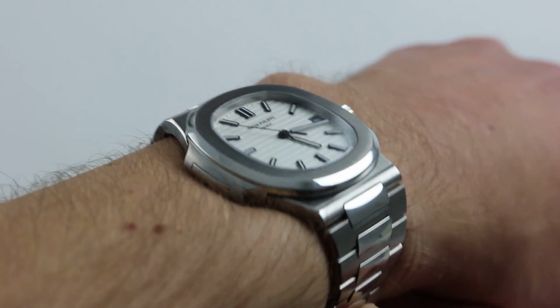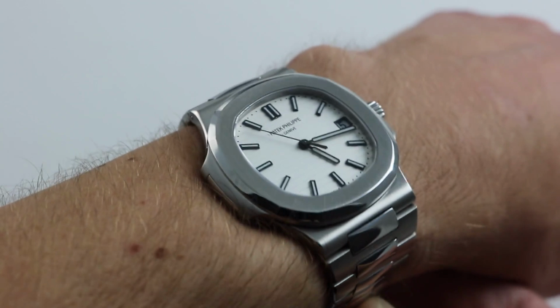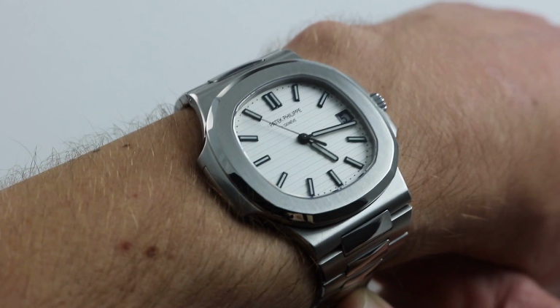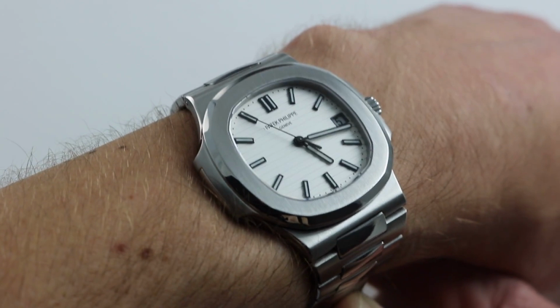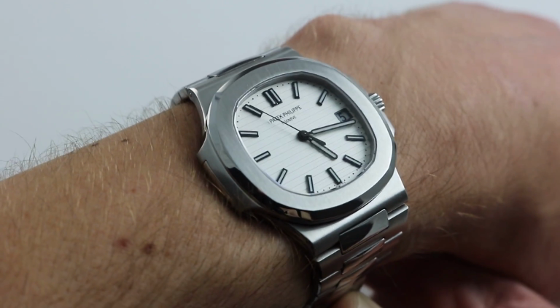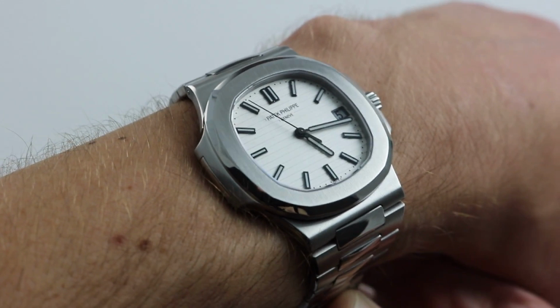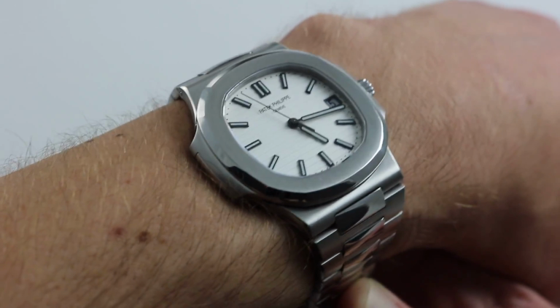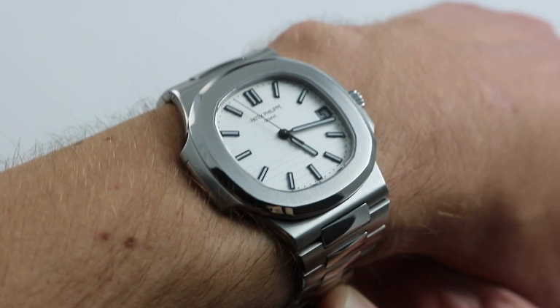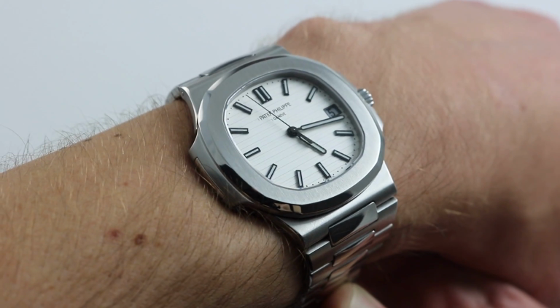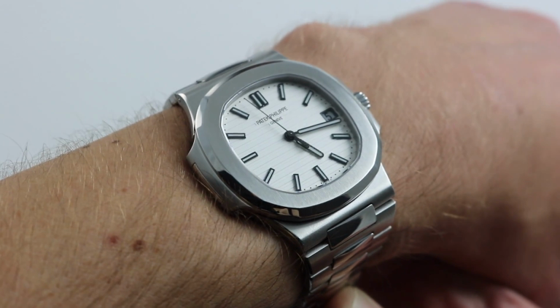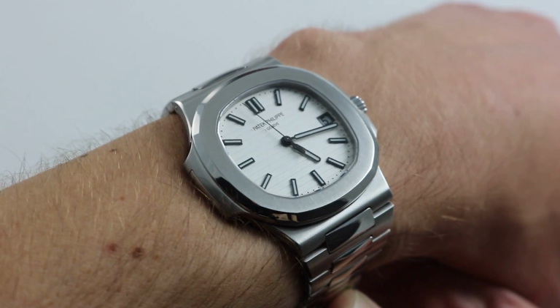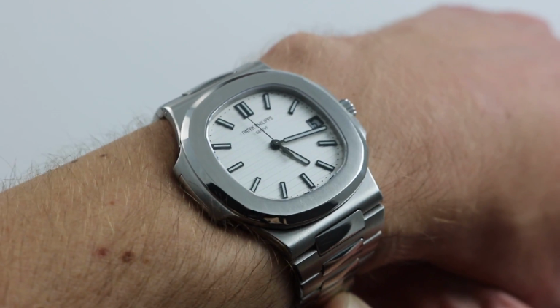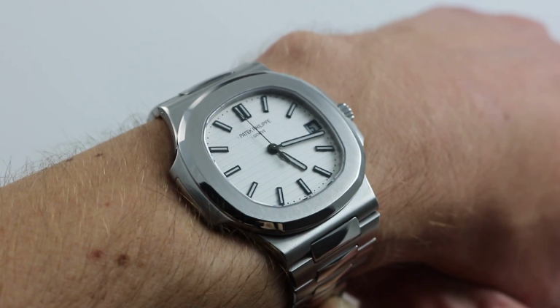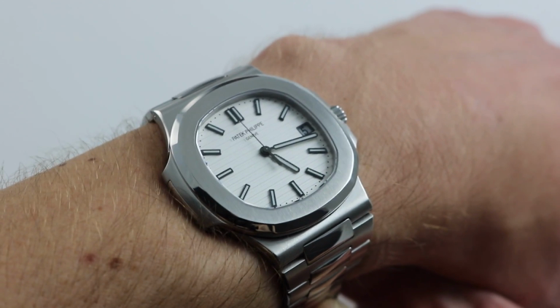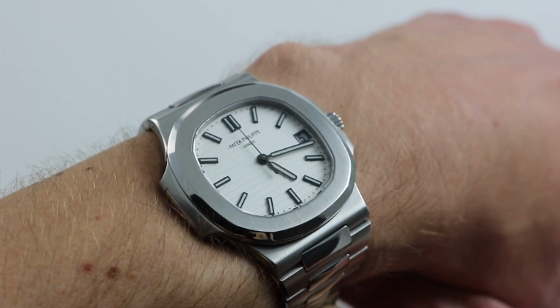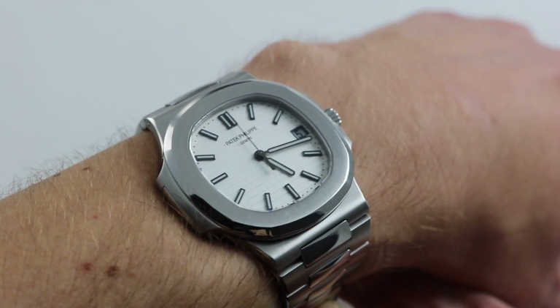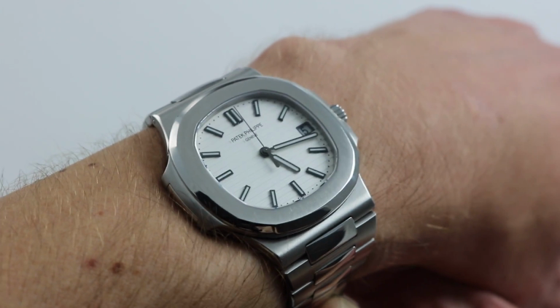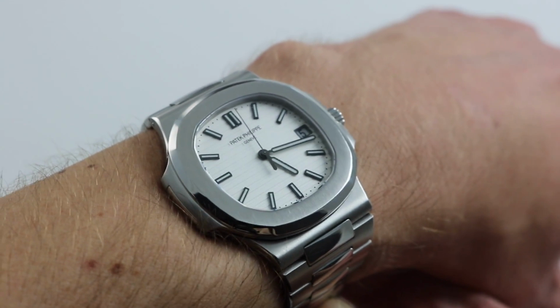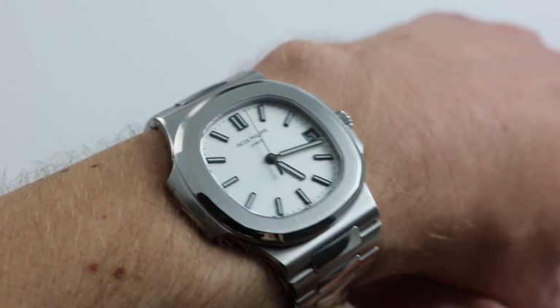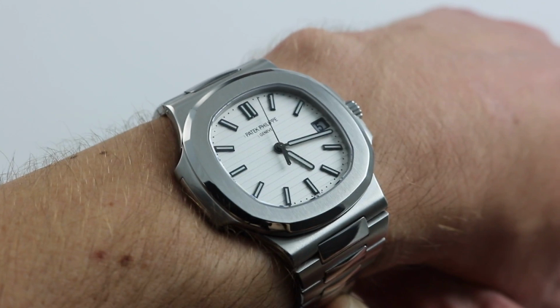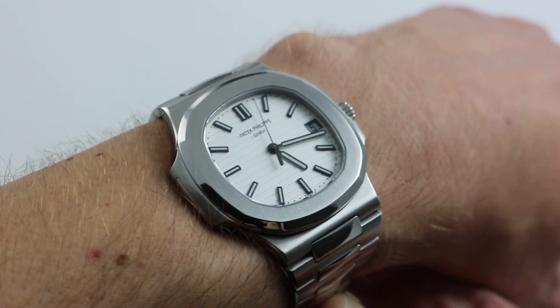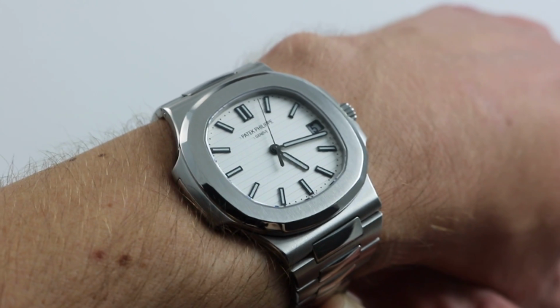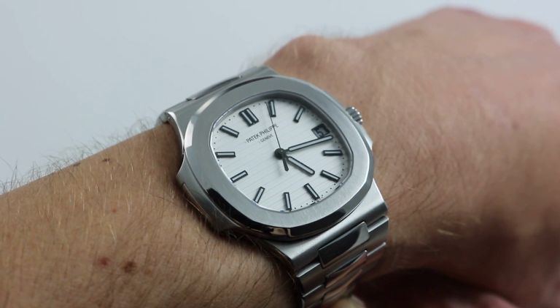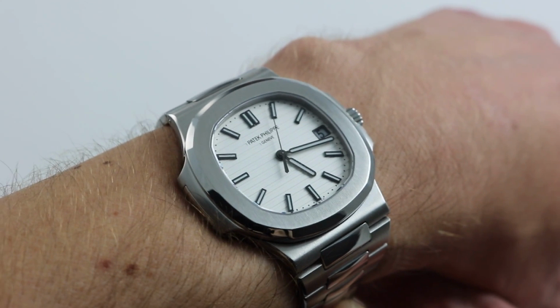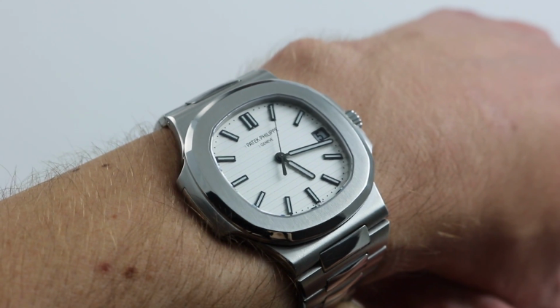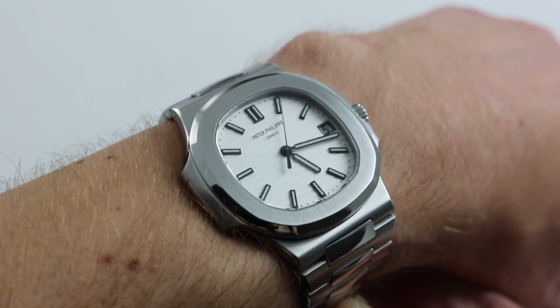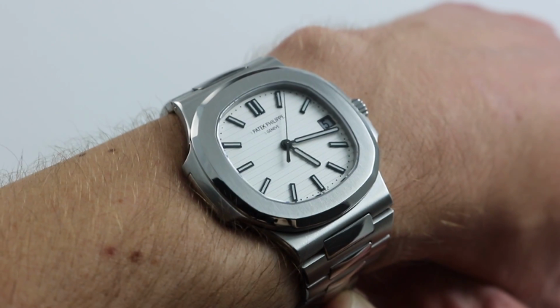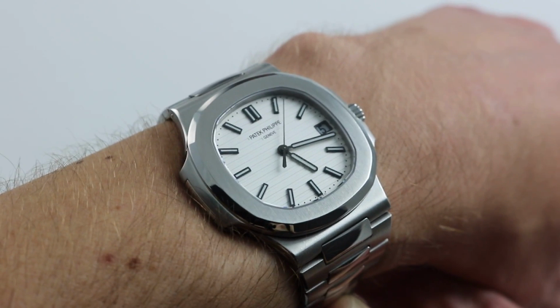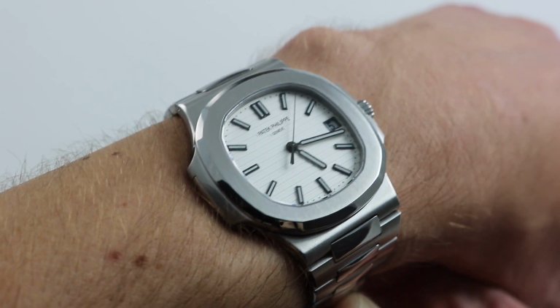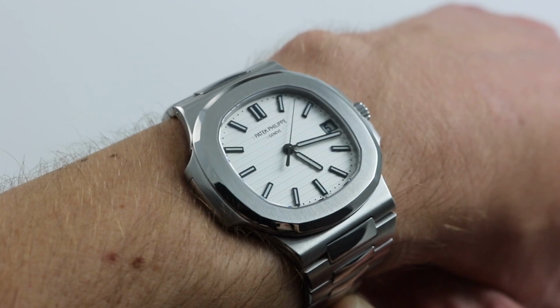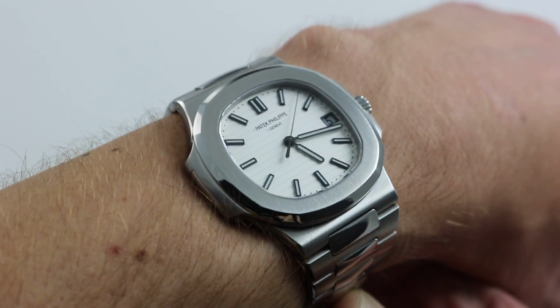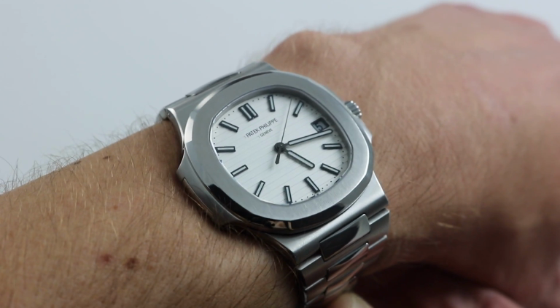On my wrist — 6 and a third inches, 16 centimeters in circumference — this is the classical image of Gerald Genta's 1976 Nautilus. A sports watch, but engineered and finished to a level of refinement simply unknown in the category at the time, and still exceptional today.